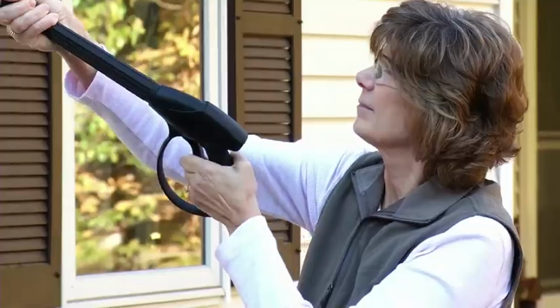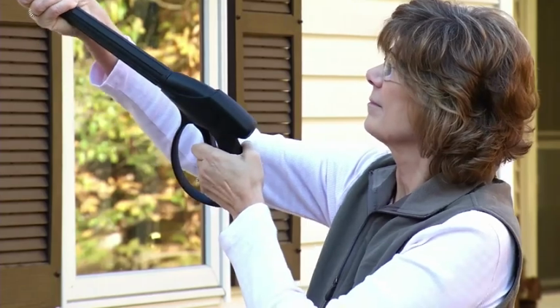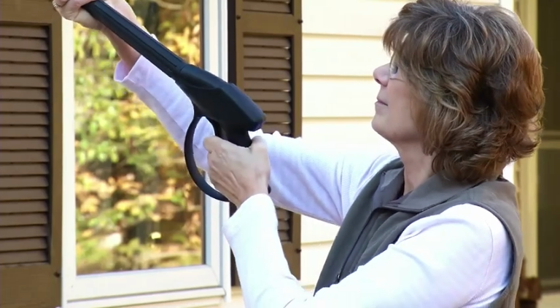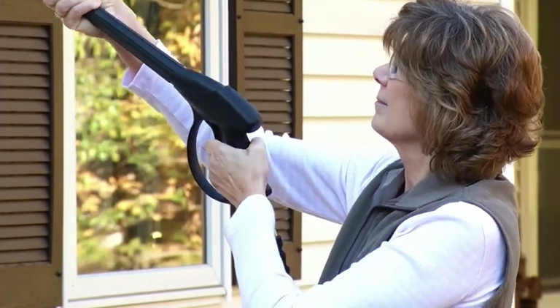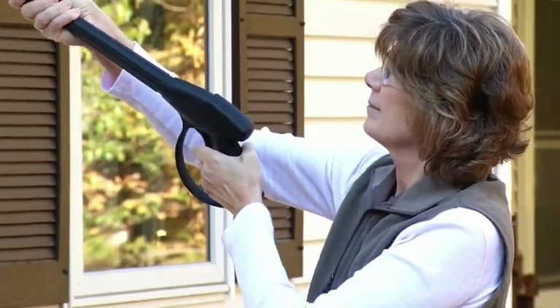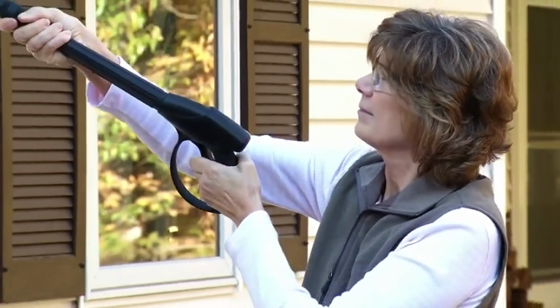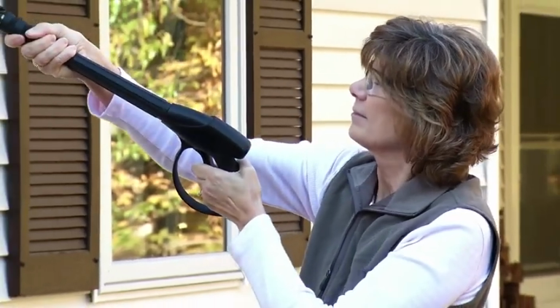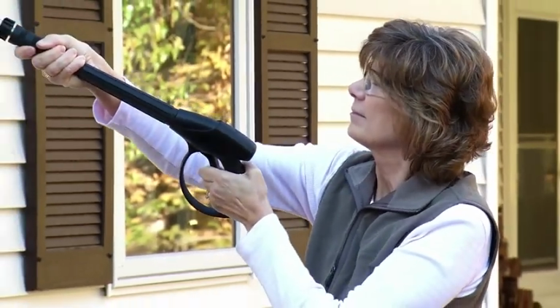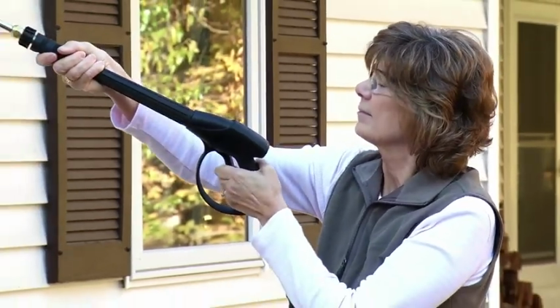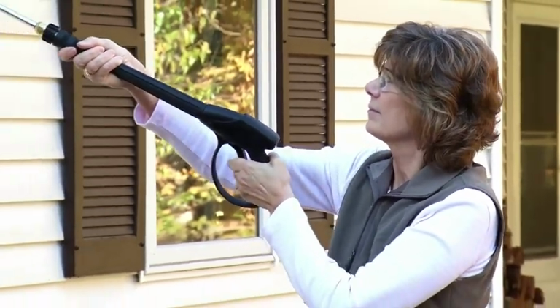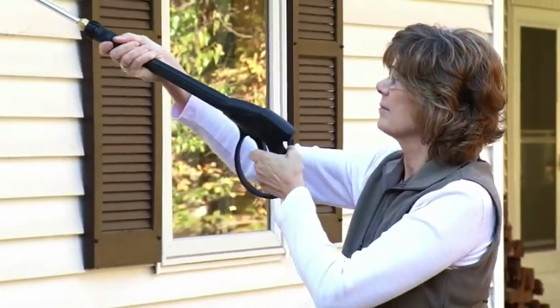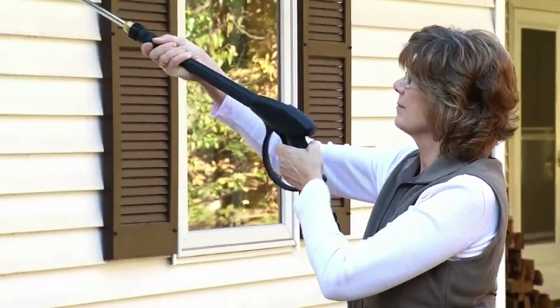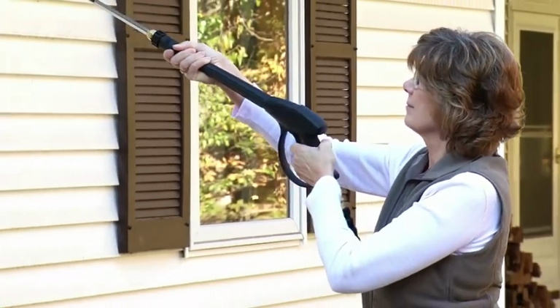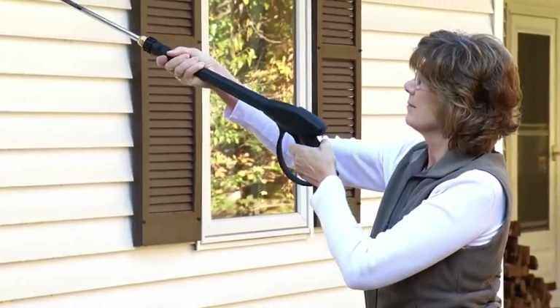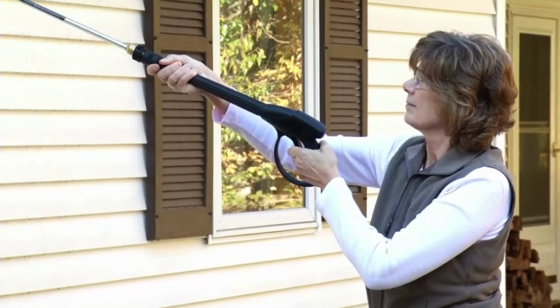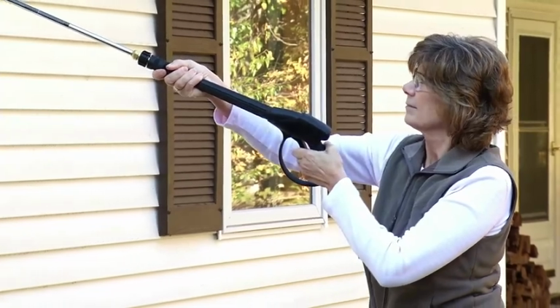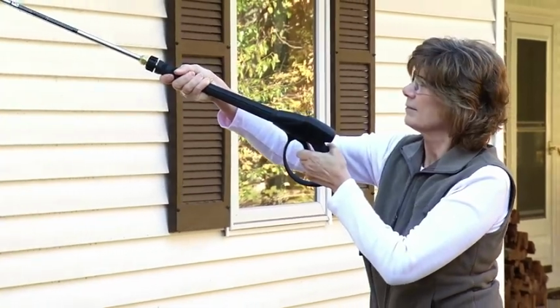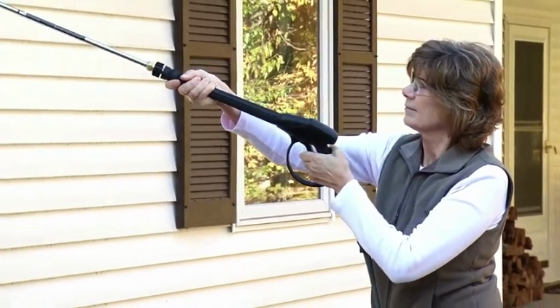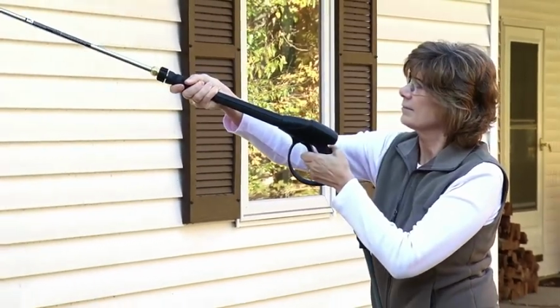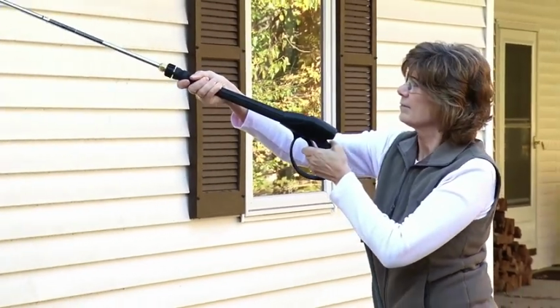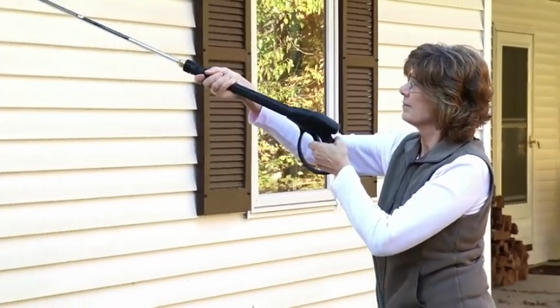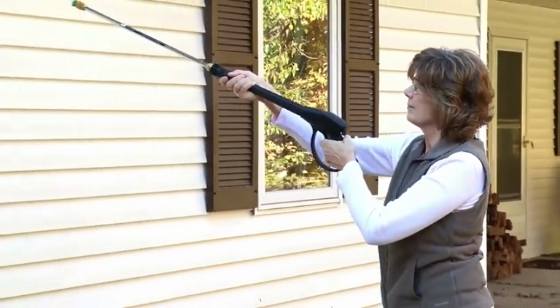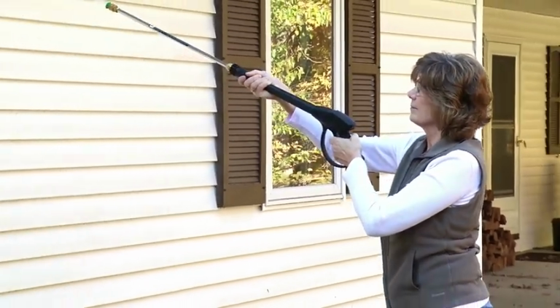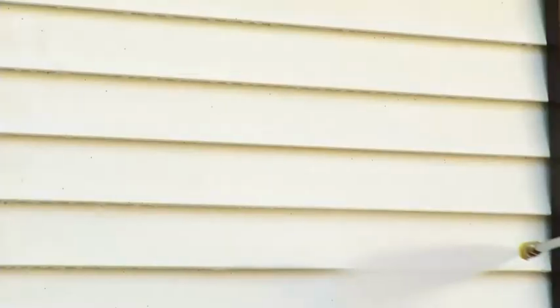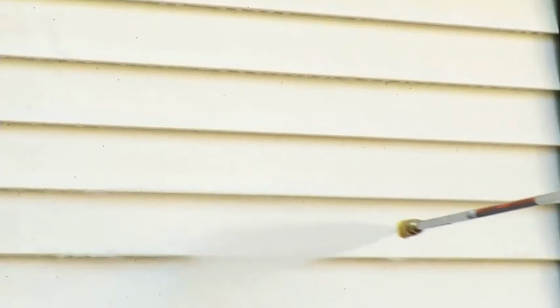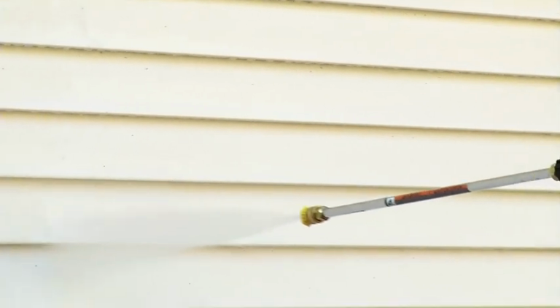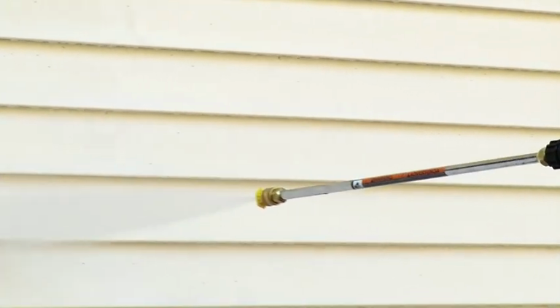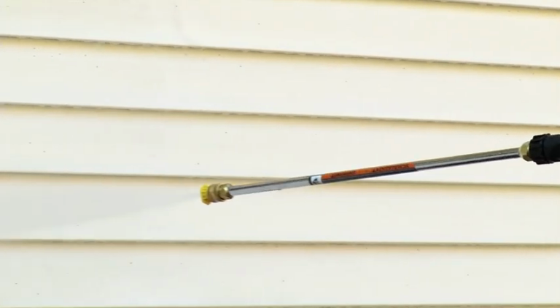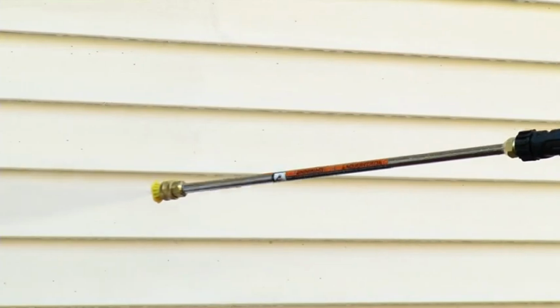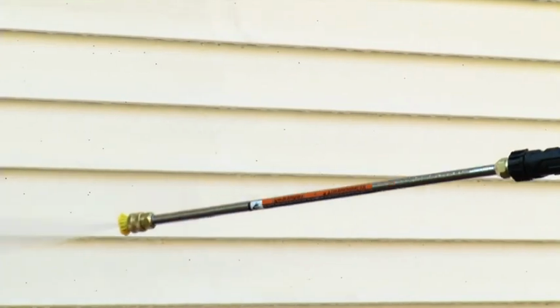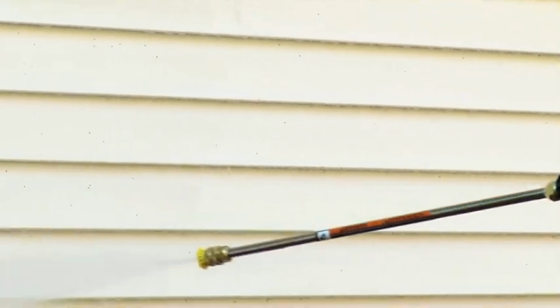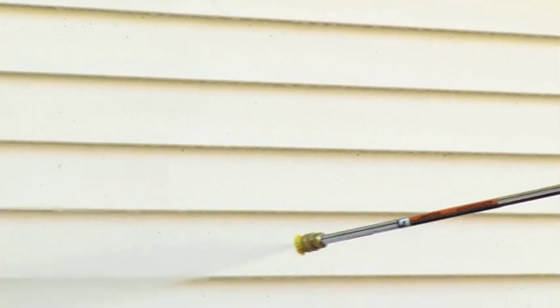When cleaning siding, you need to start at the top and work your way down. Stand a consistent distance of 3 to 4 feet from the surface you are cleaning, and keep the nozzle moving to avoid damaging the surface.